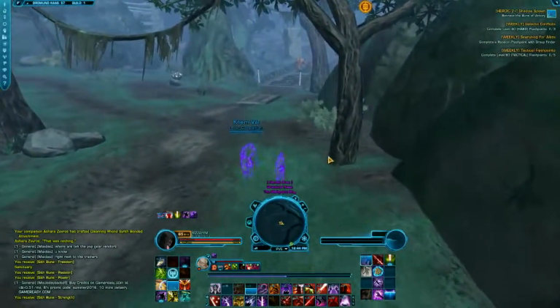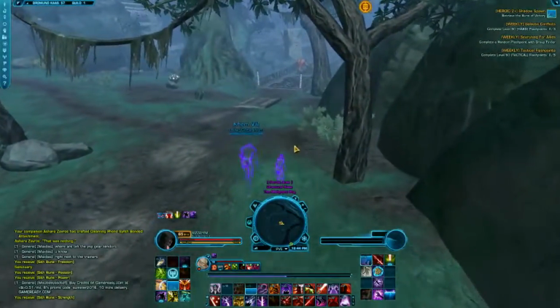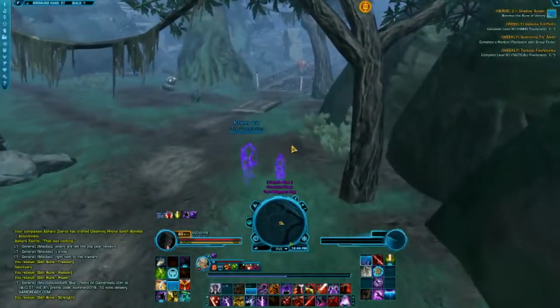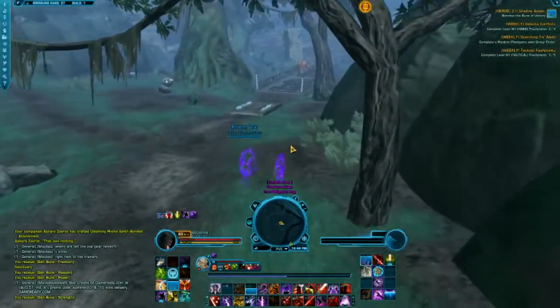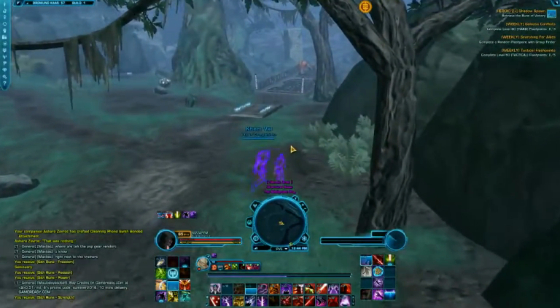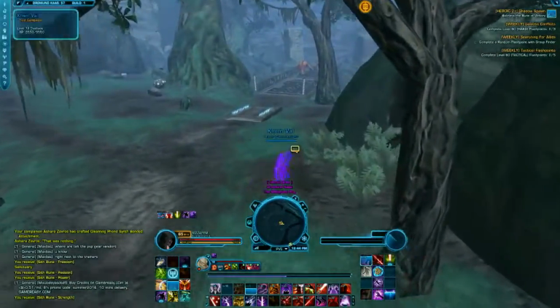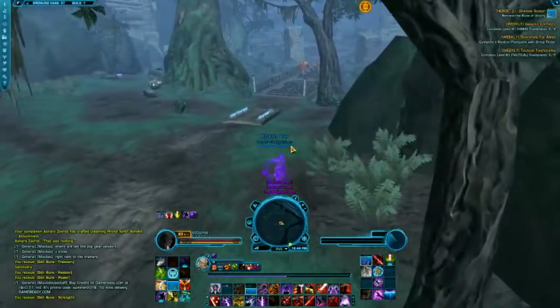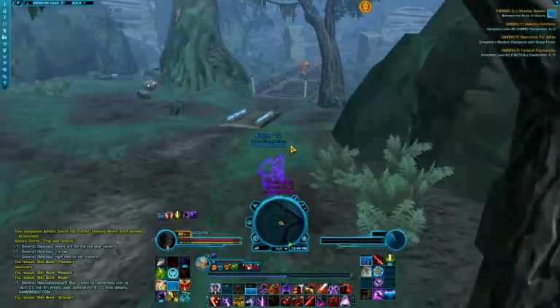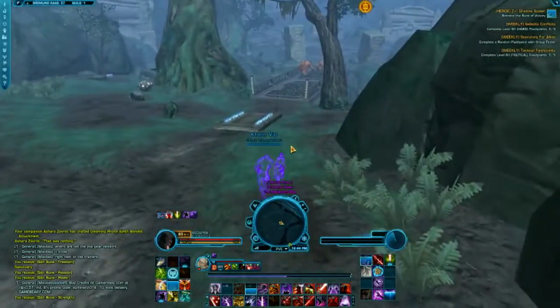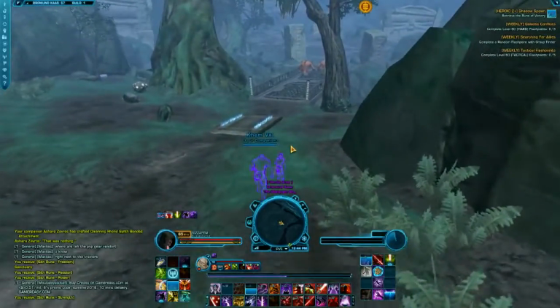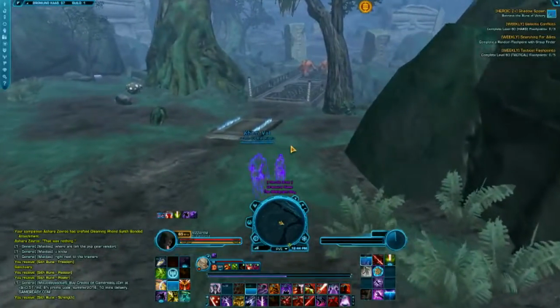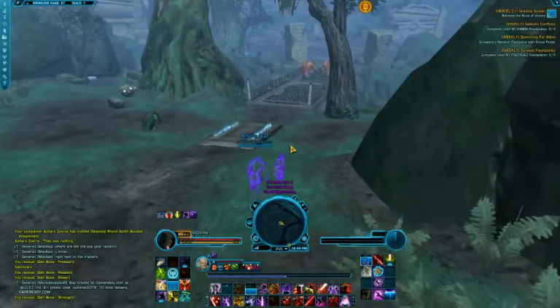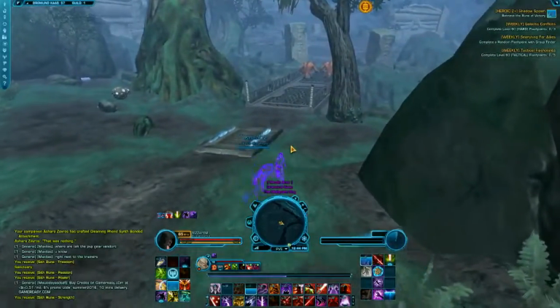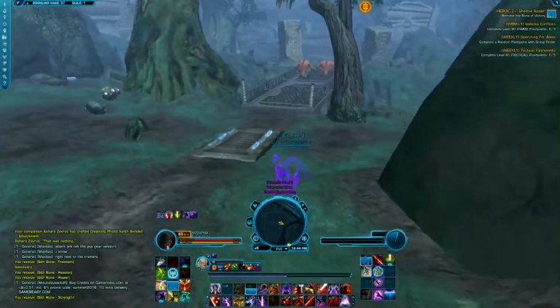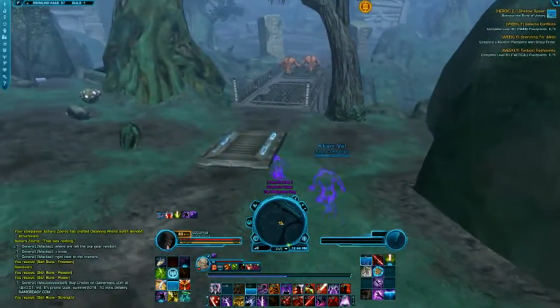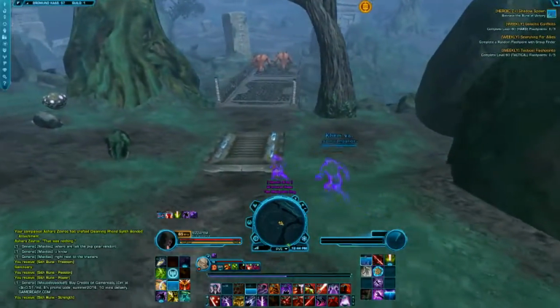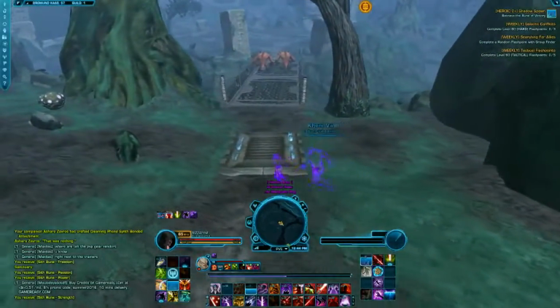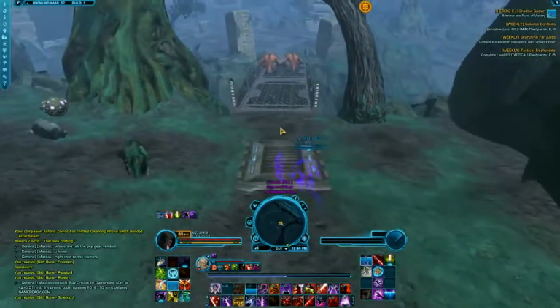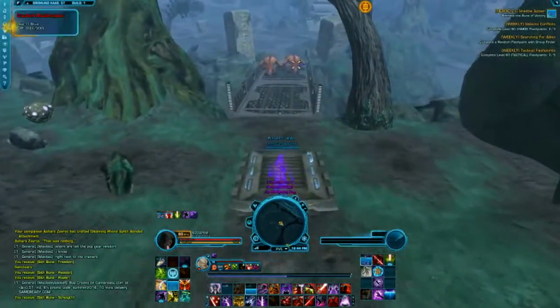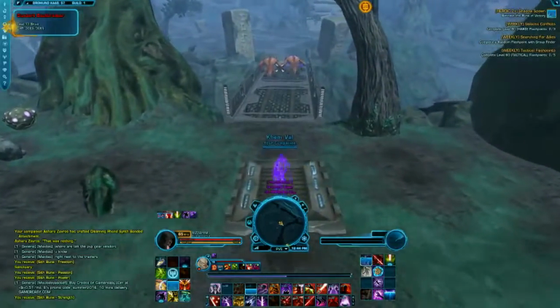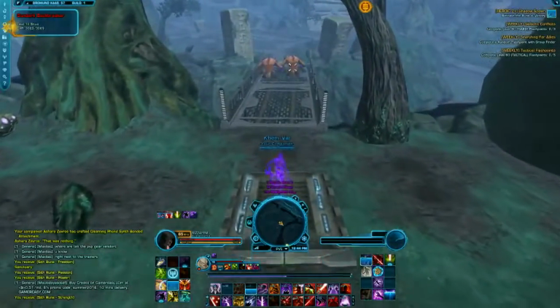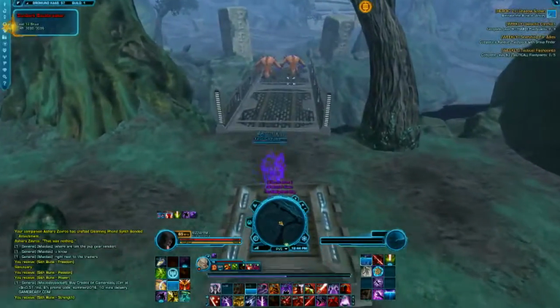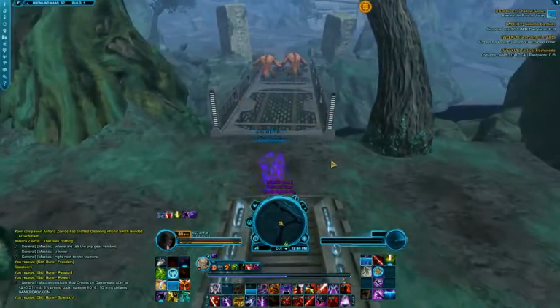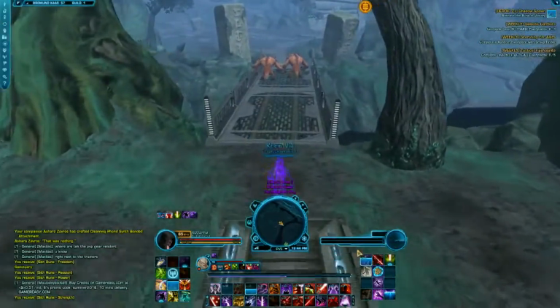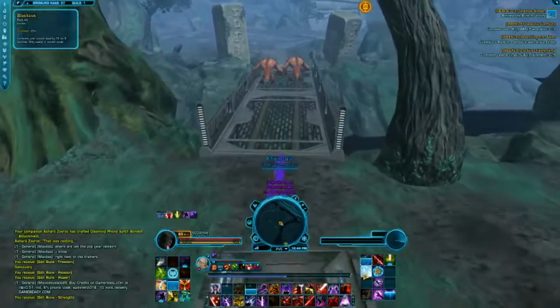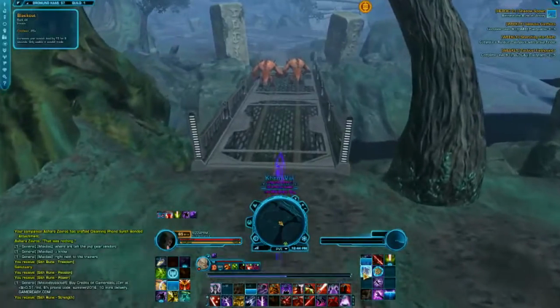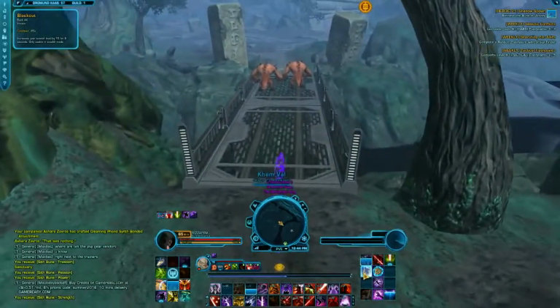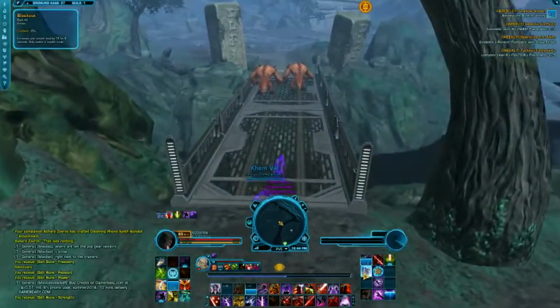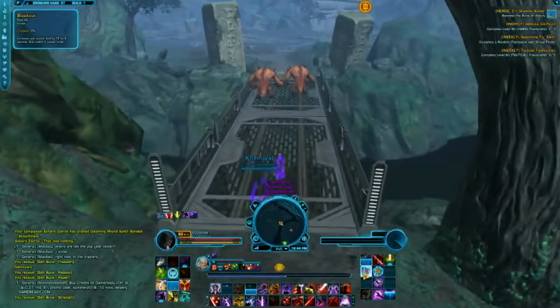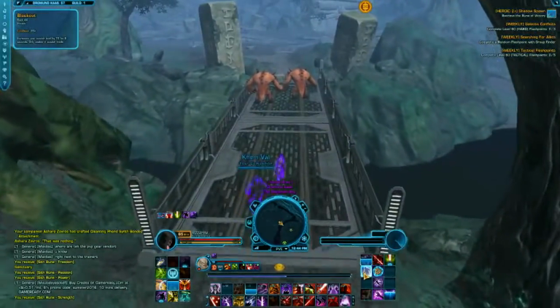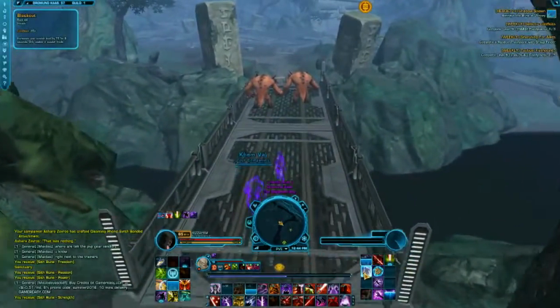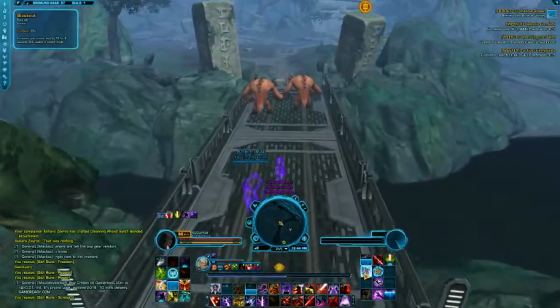Now you are going over the bridge. The 2 monsters controlling the bridge will detect you in your stealth. Use blackout to decrease any chance of them spotting you.